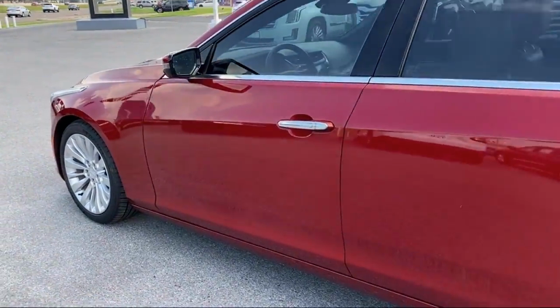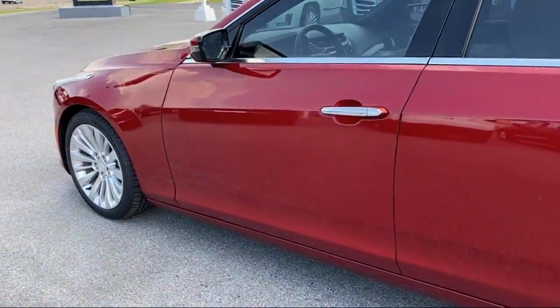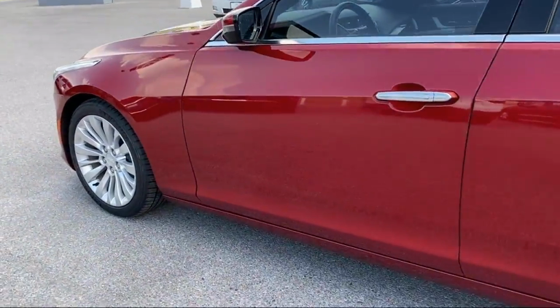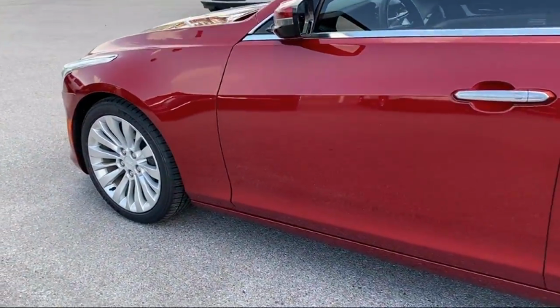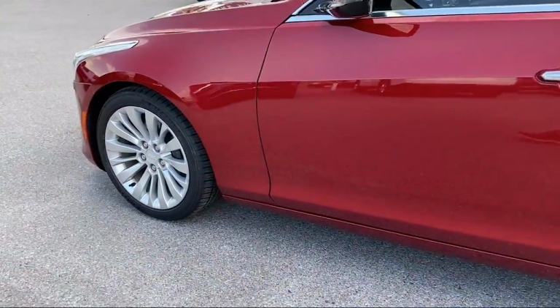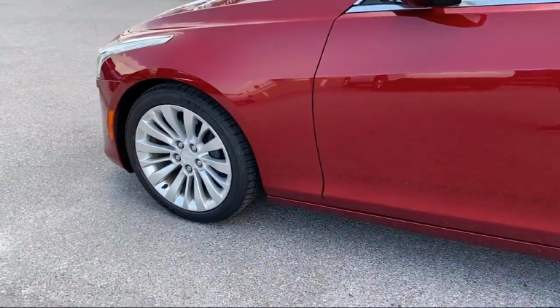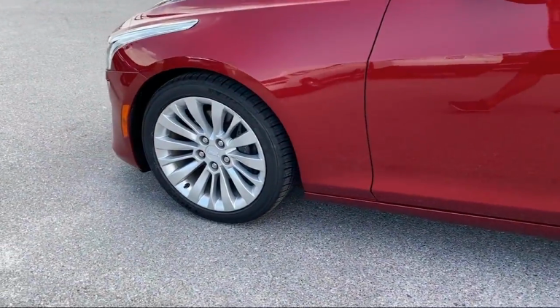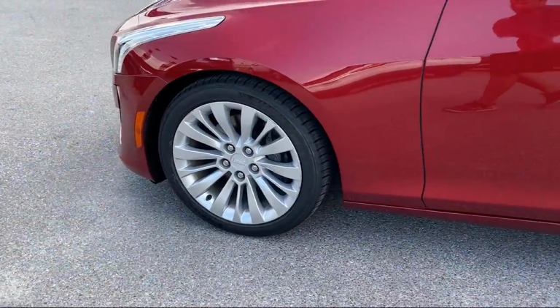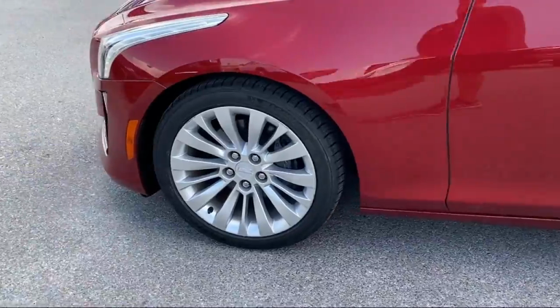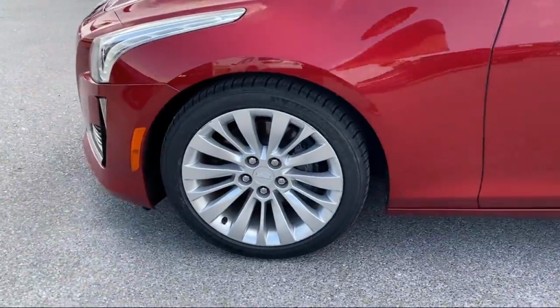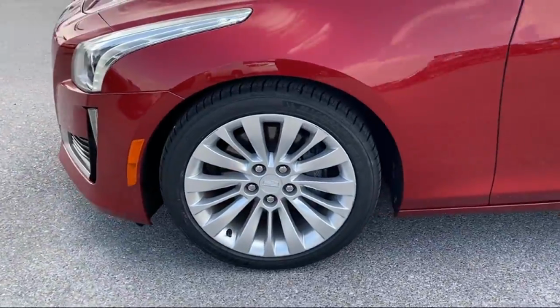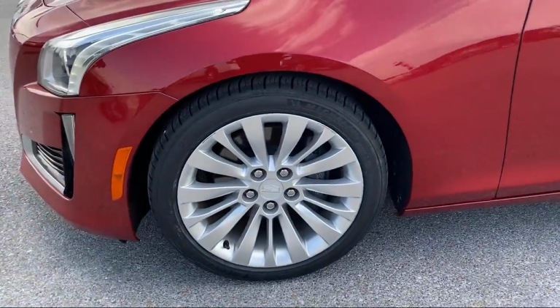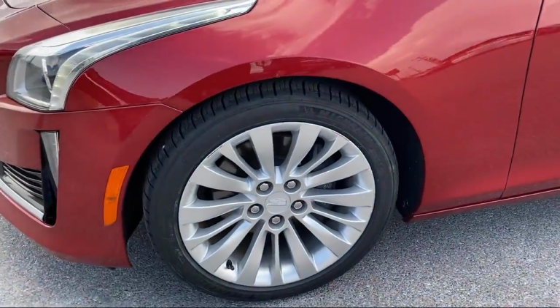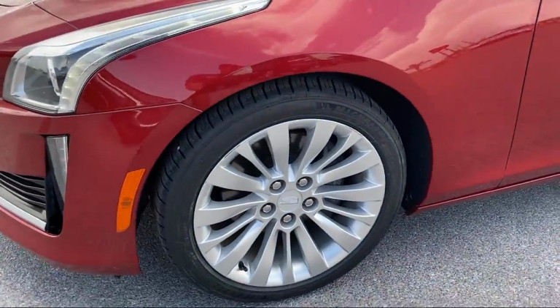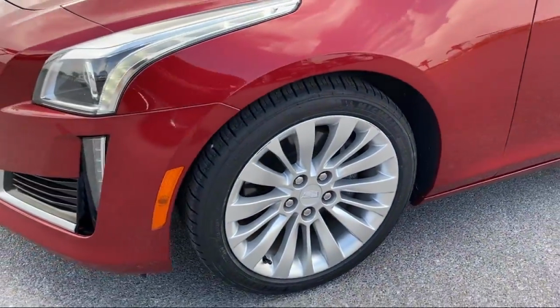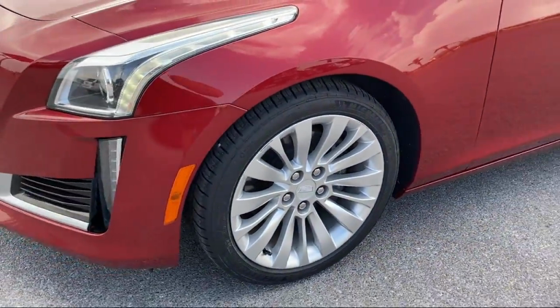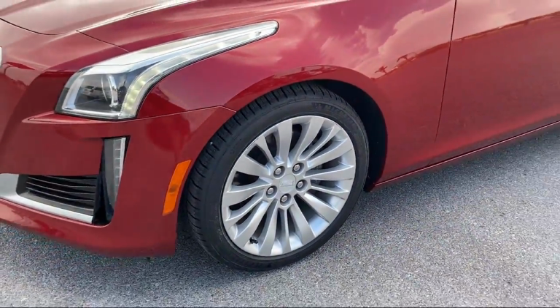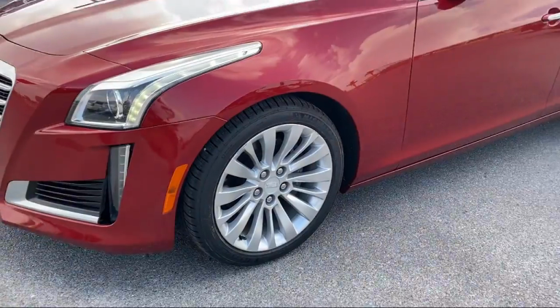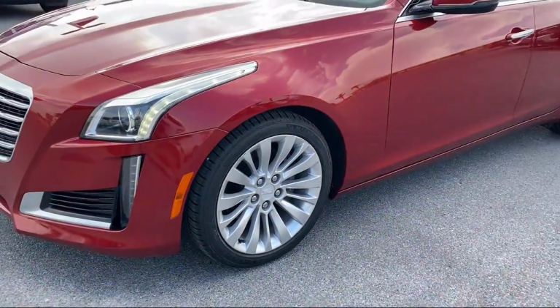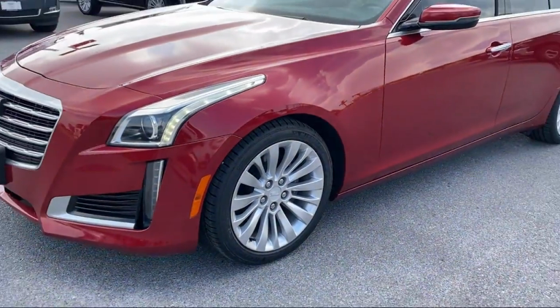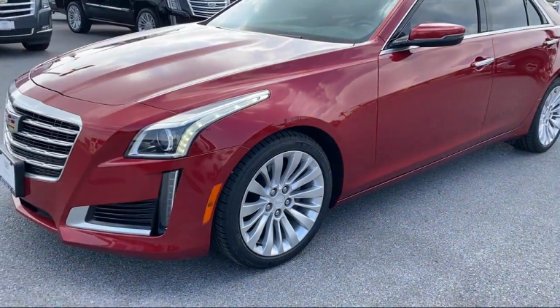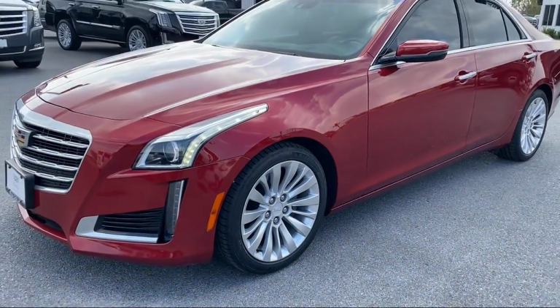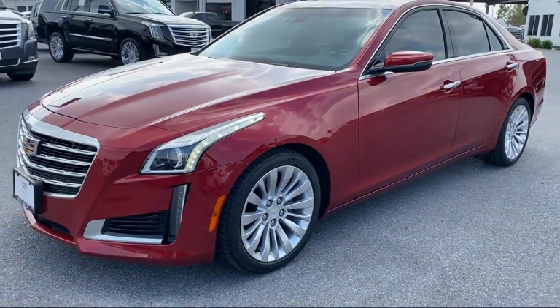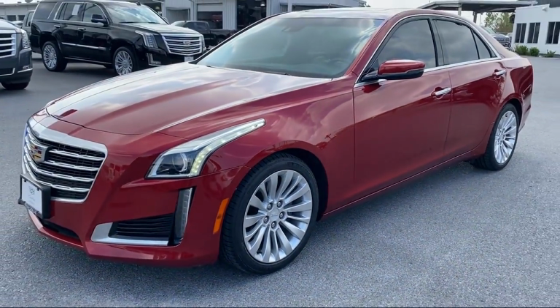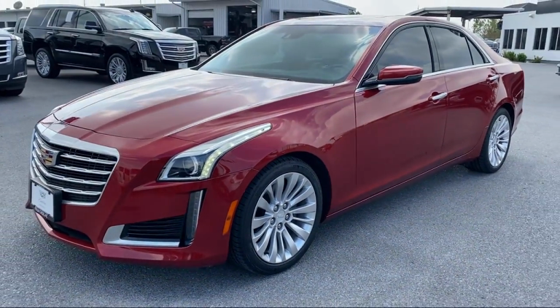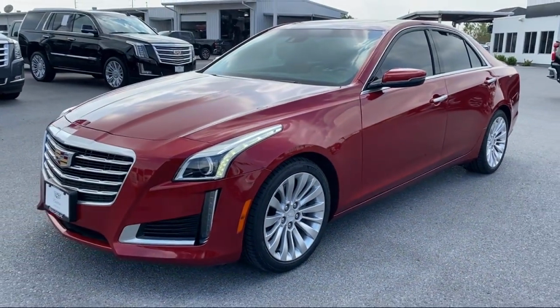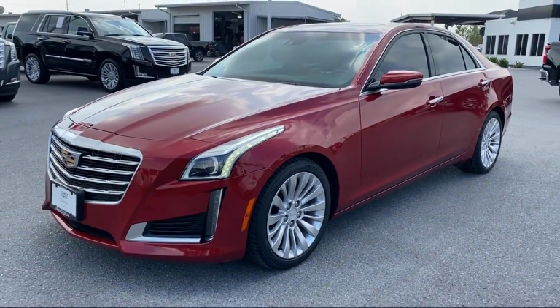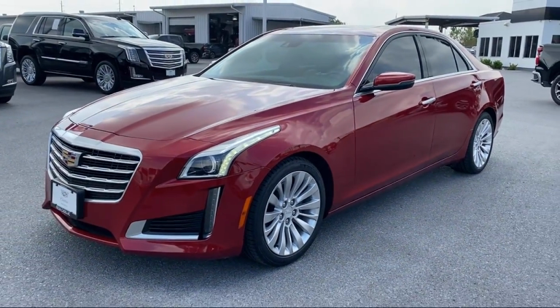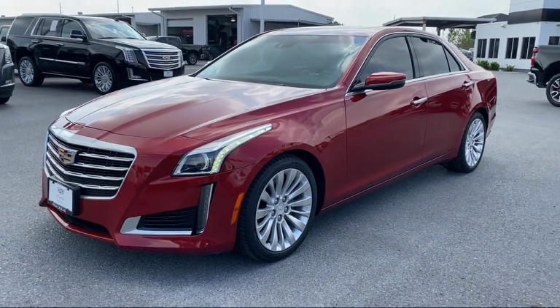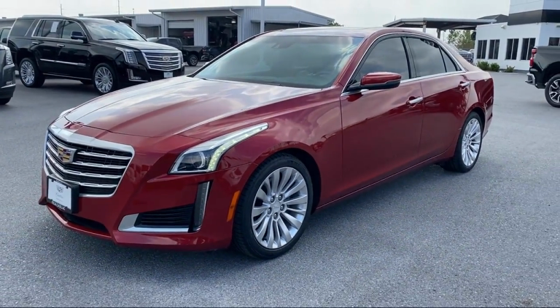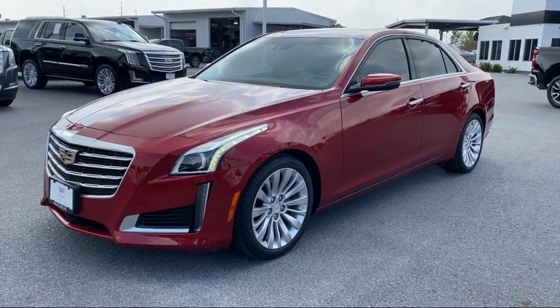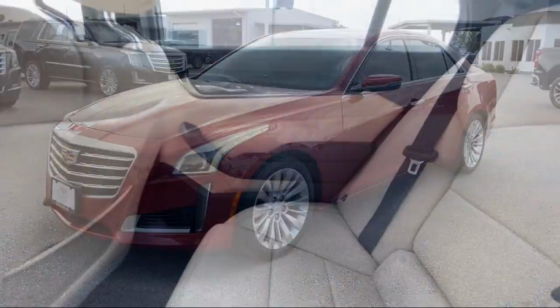IntelliBeam with Automatic High Beam On and Off, Forward Collision Alert, Cross Traffic Alert, Outside Heated Power Adjustable Mirrors, Fully Automatic Headlights, and has less than 45,000 miles on the odometer.